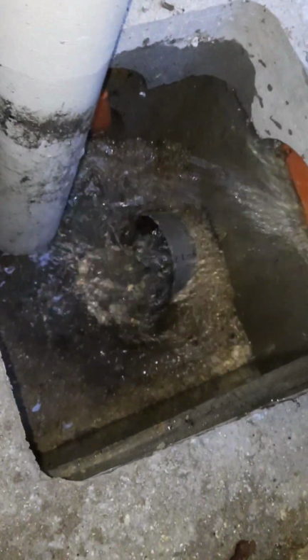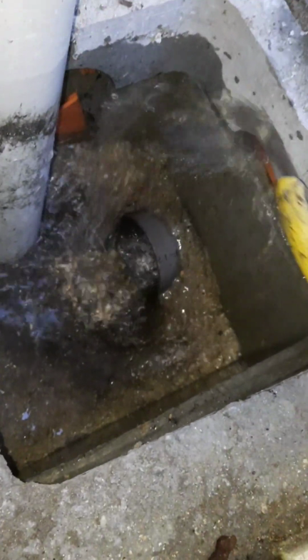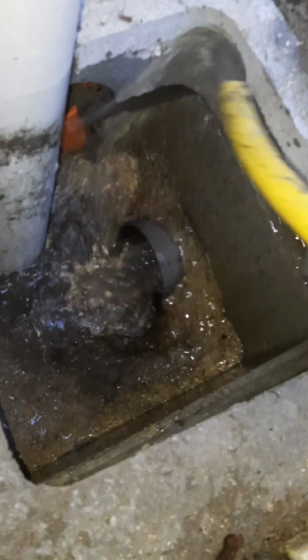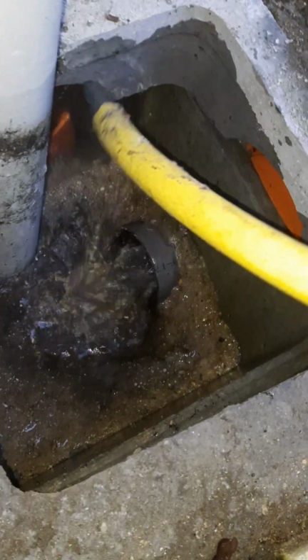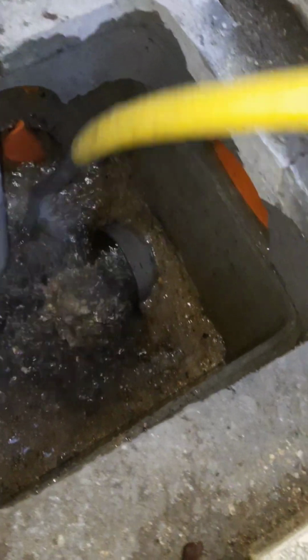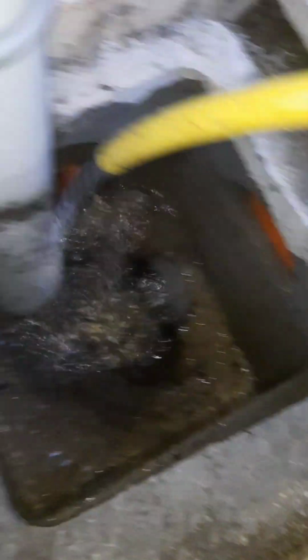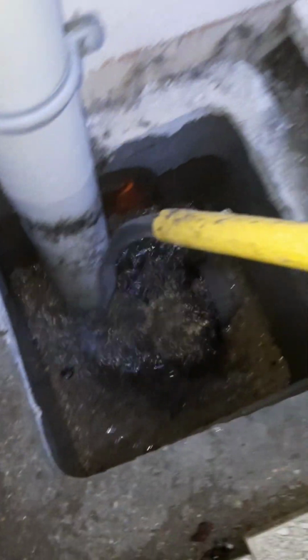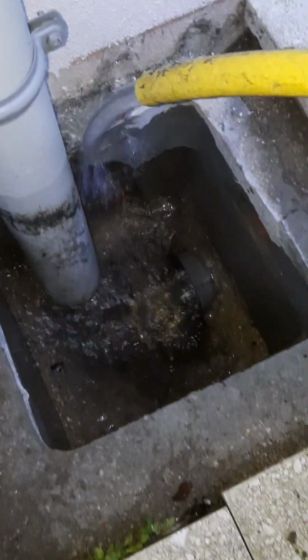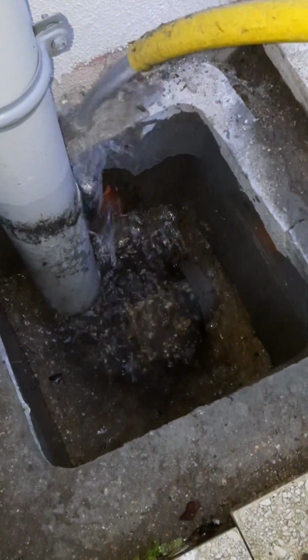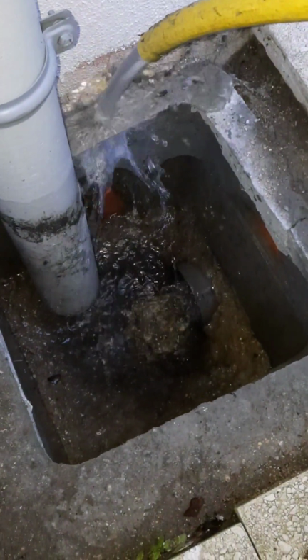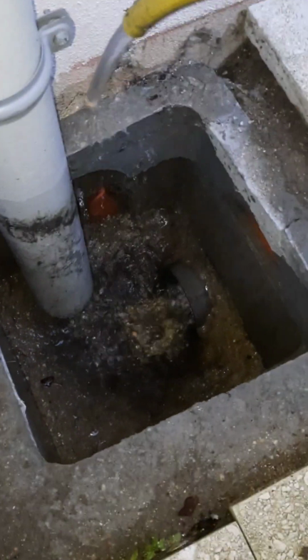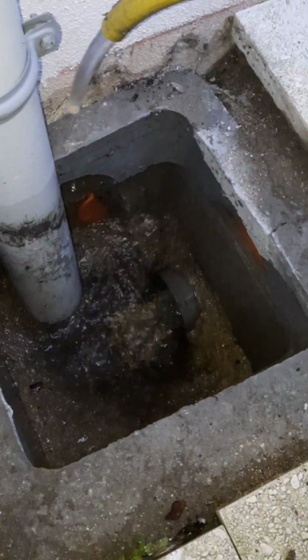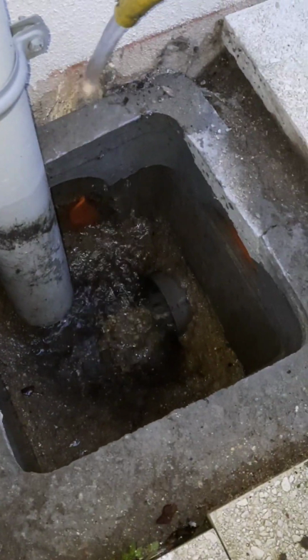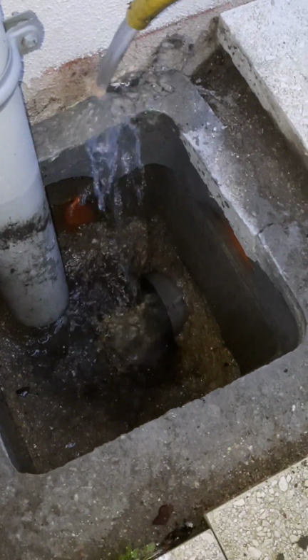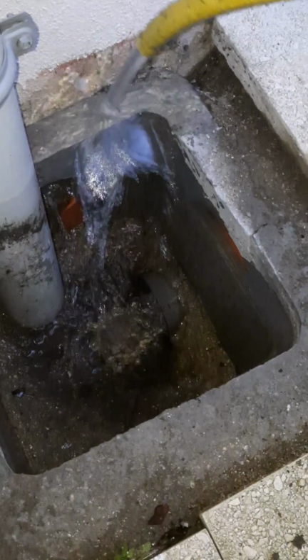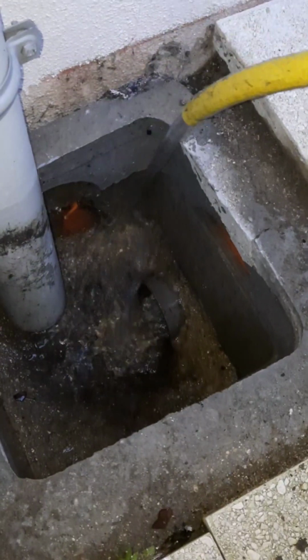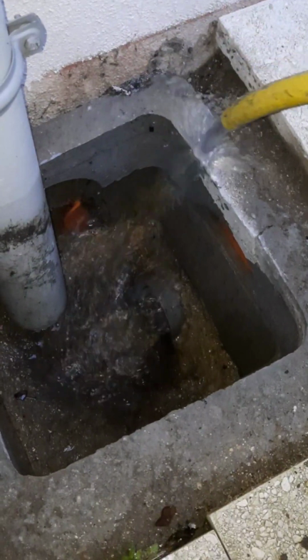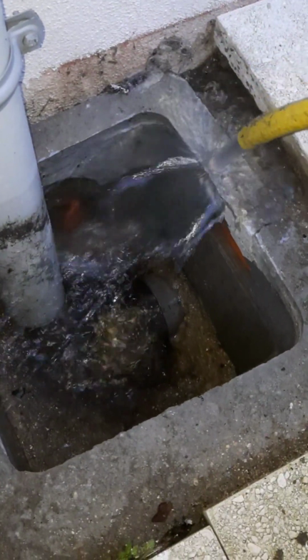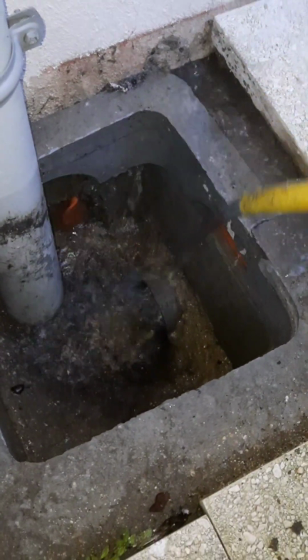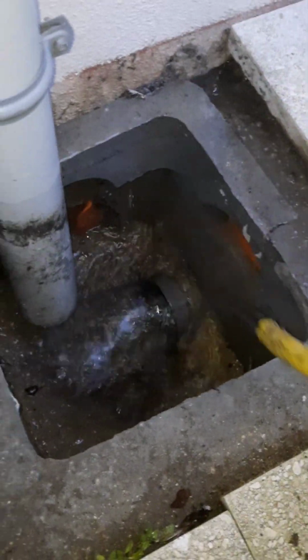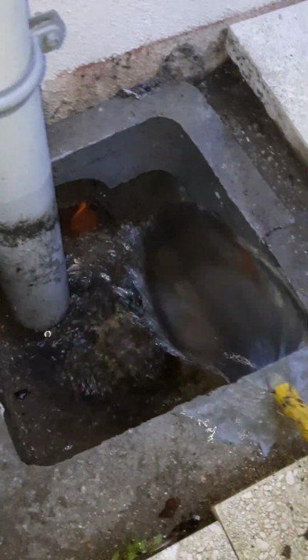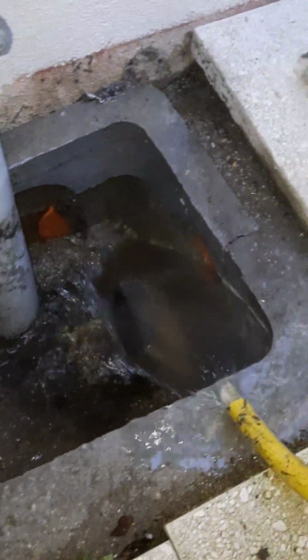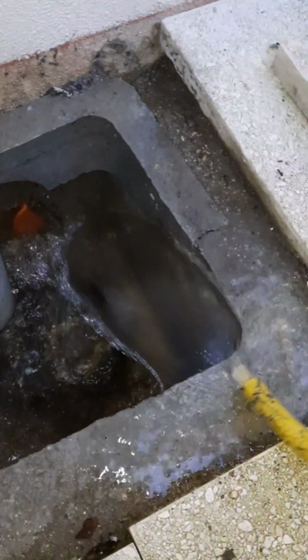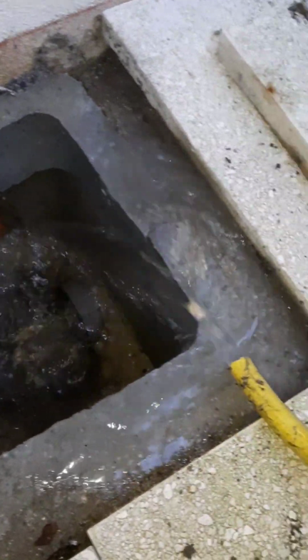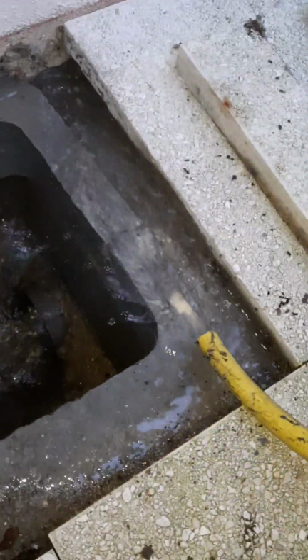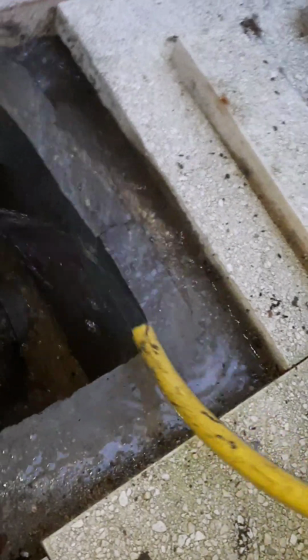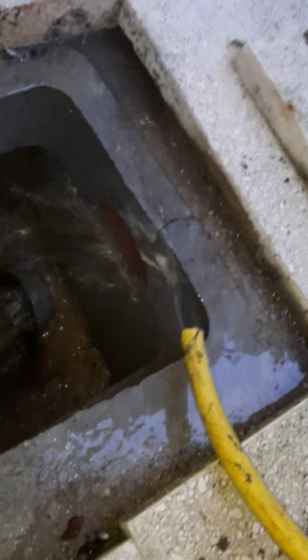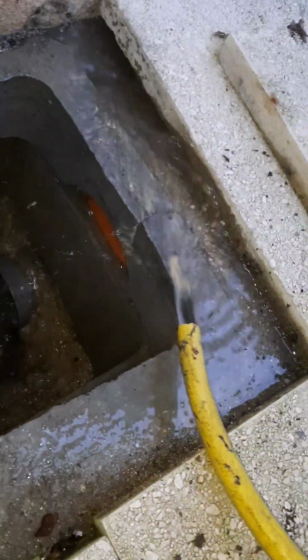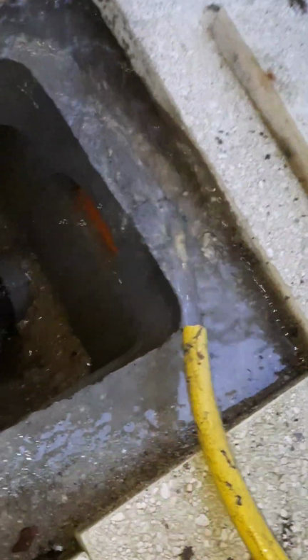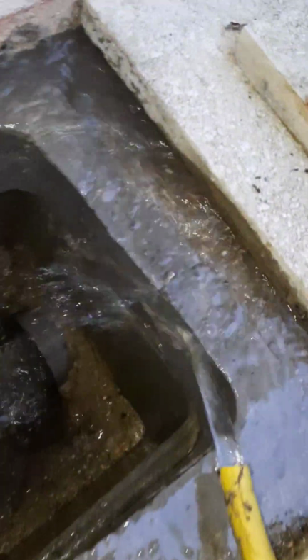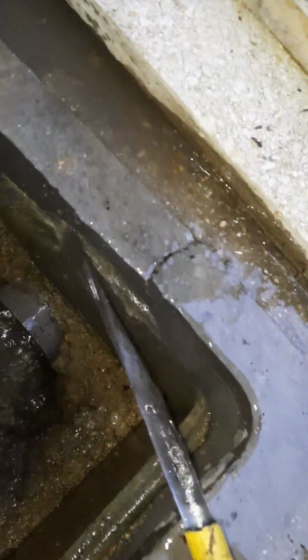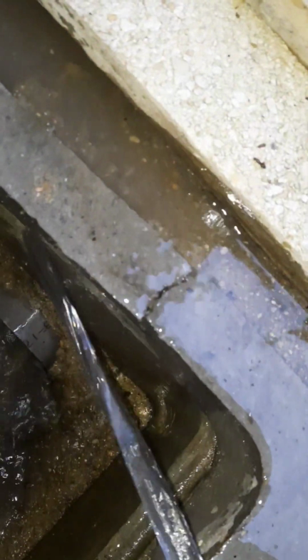First thing: the exterior of the drain. Here we can see the fissure of the drain — here, right here.